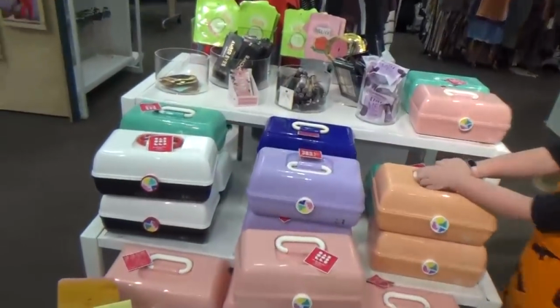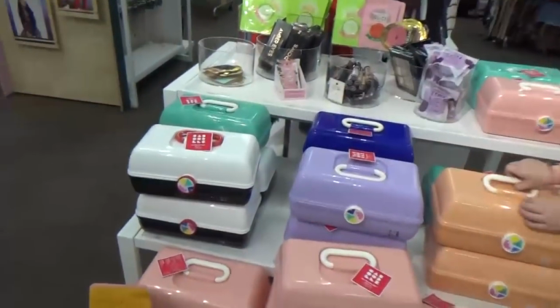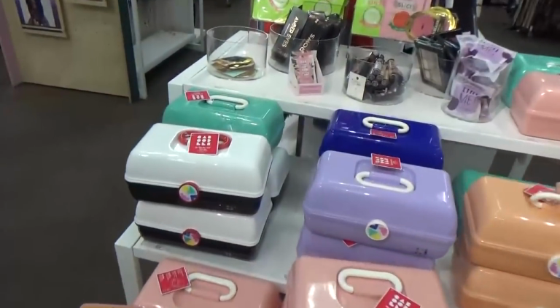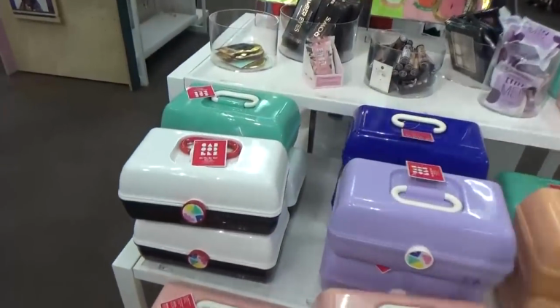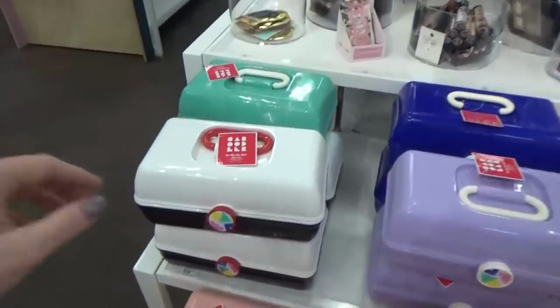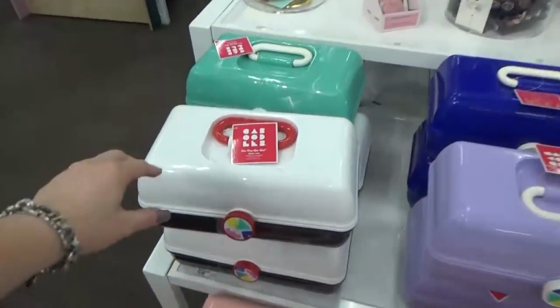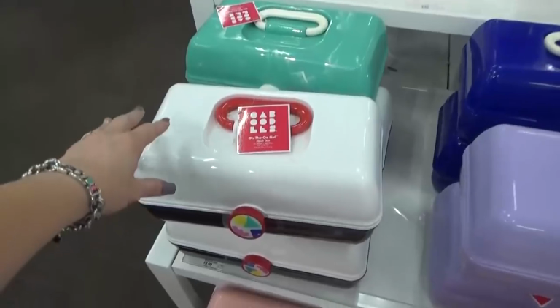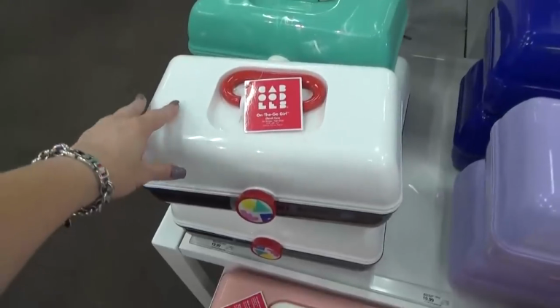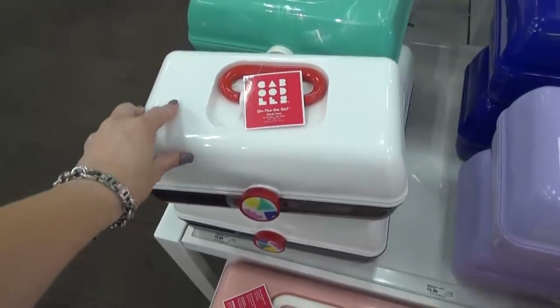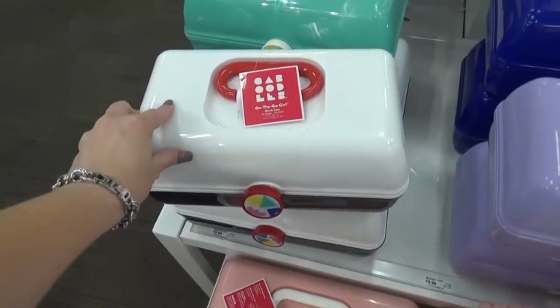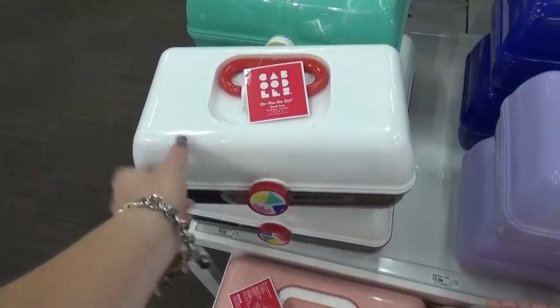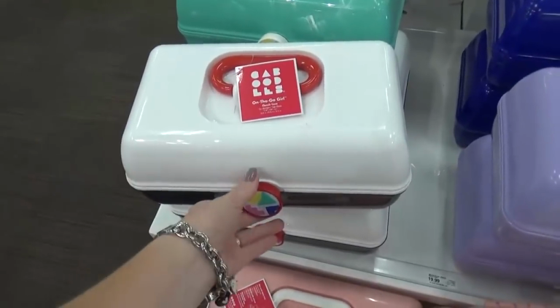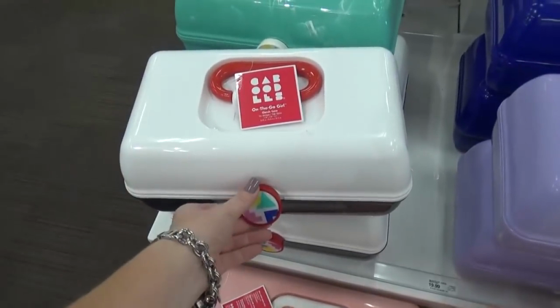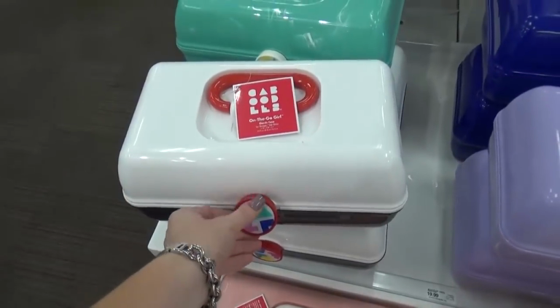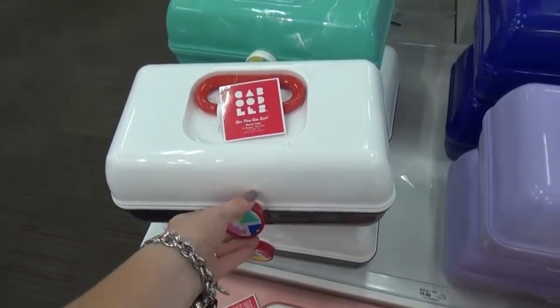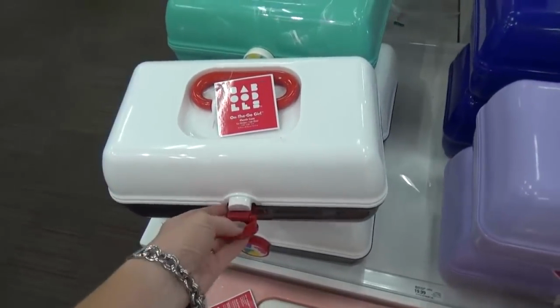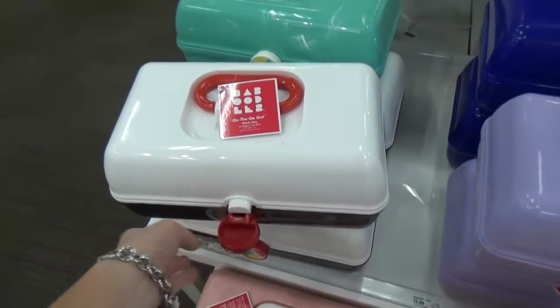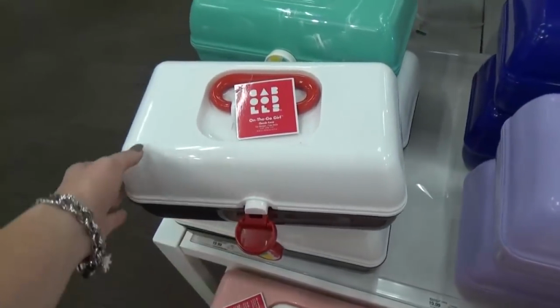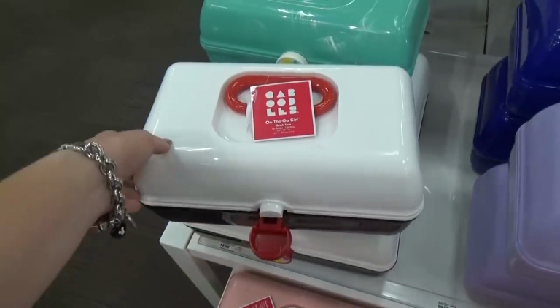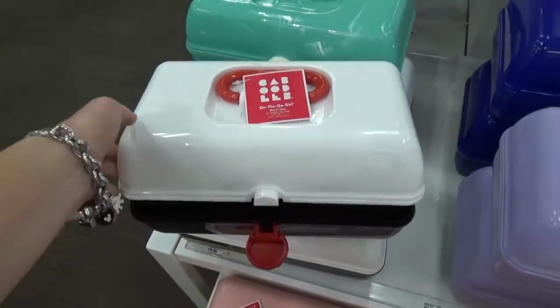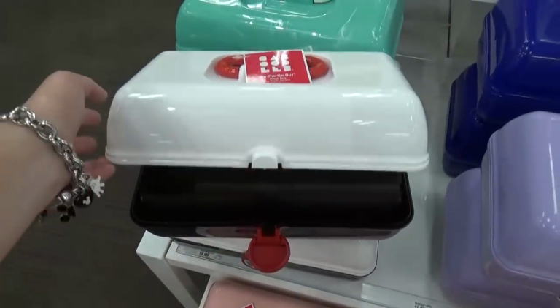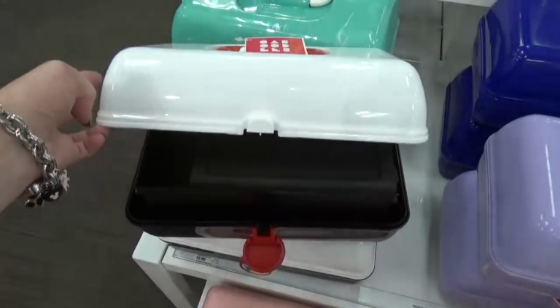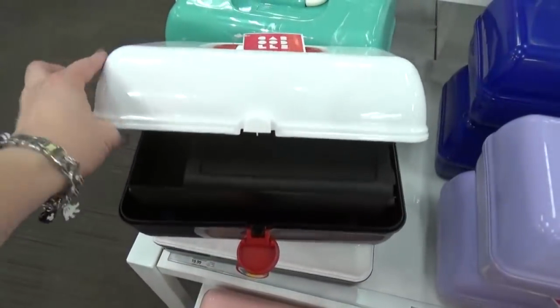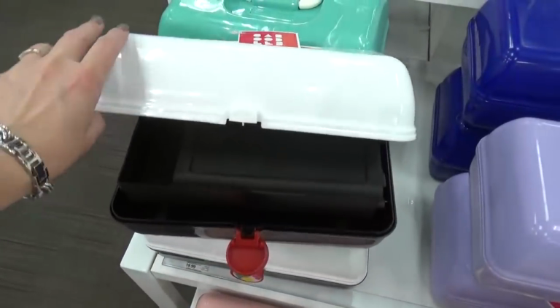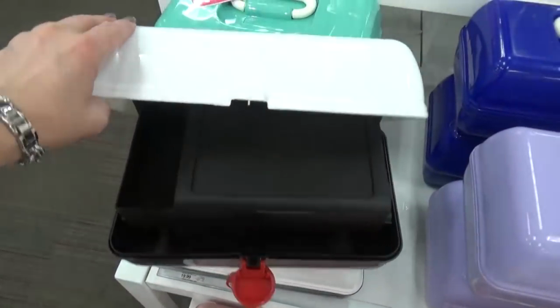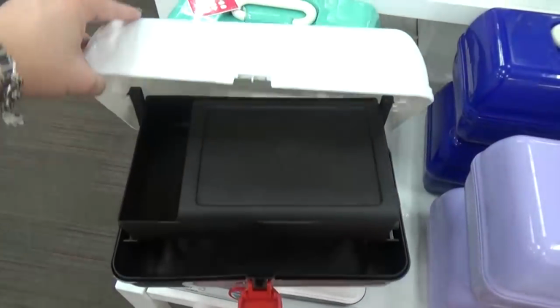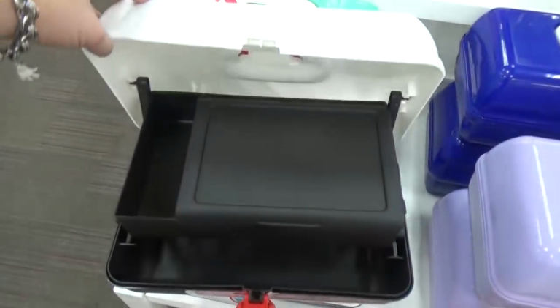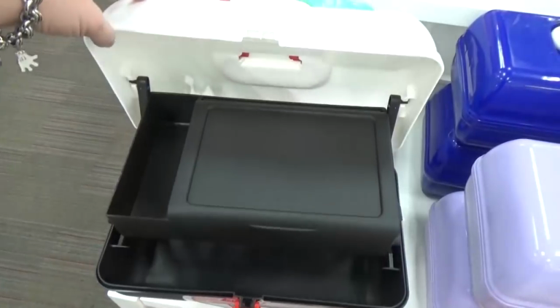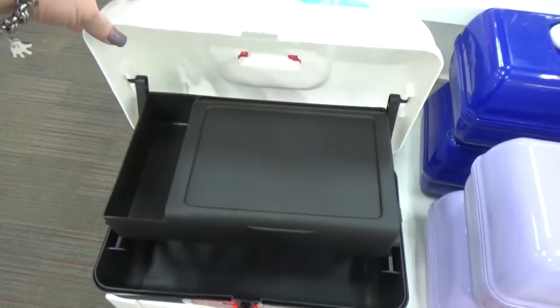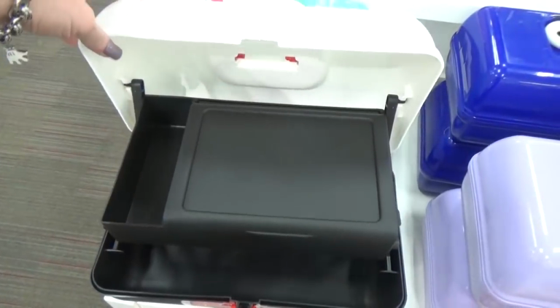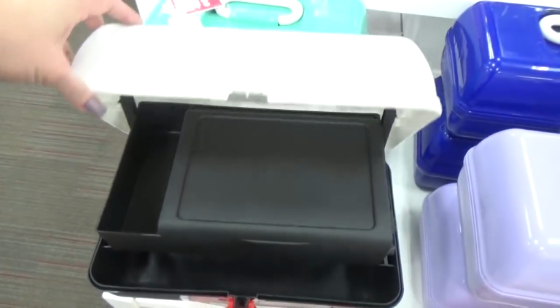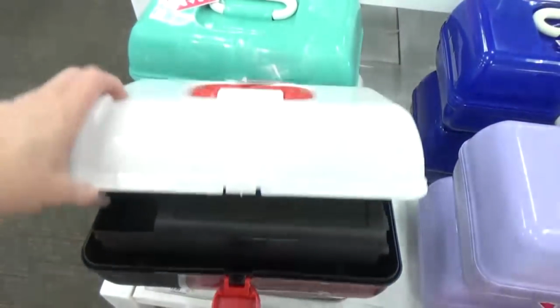I can't believe they're bringing back the Caboodle, because I used to have one of these. I wish I had saved it for you, Kenzie — sorry, I donated it long ago.